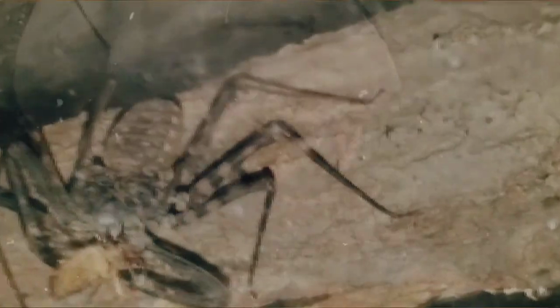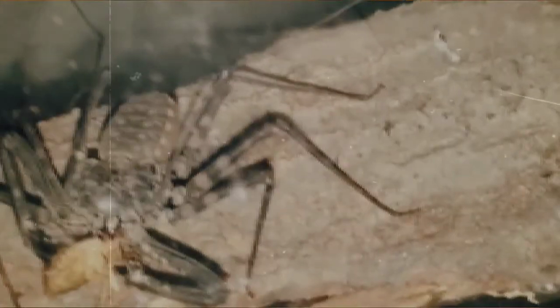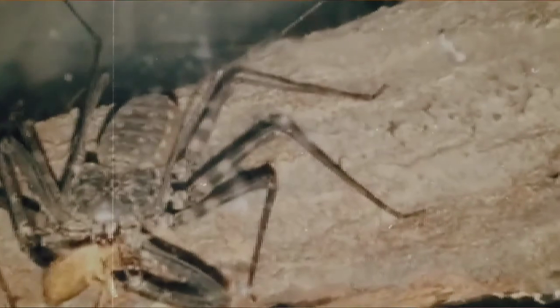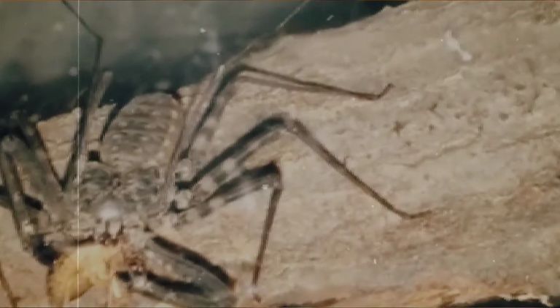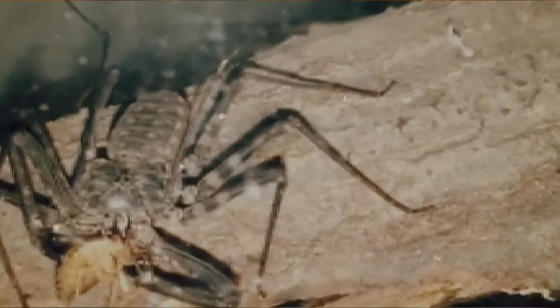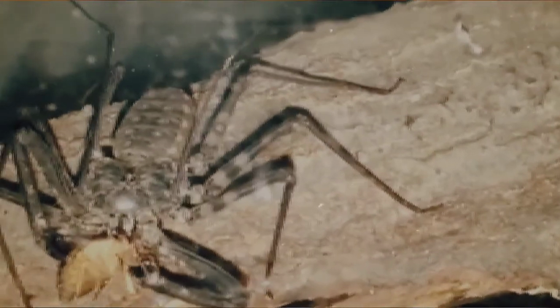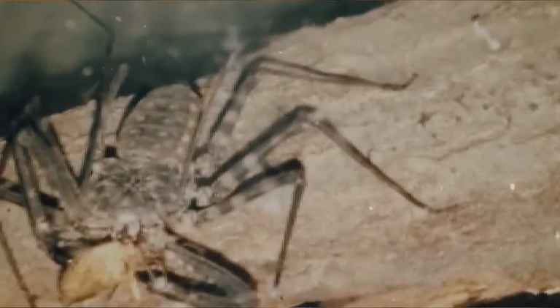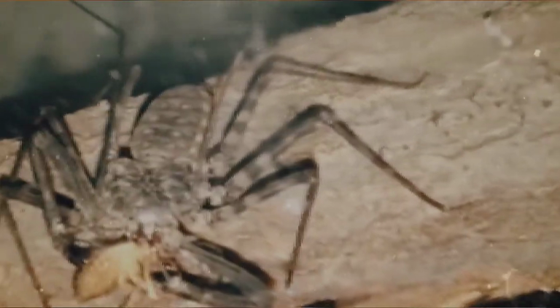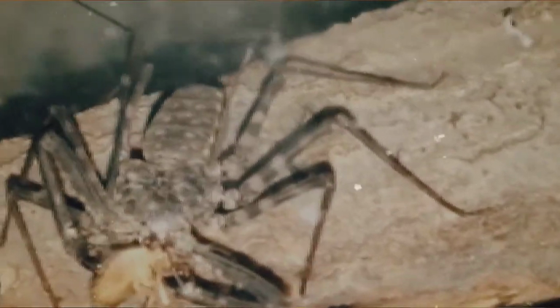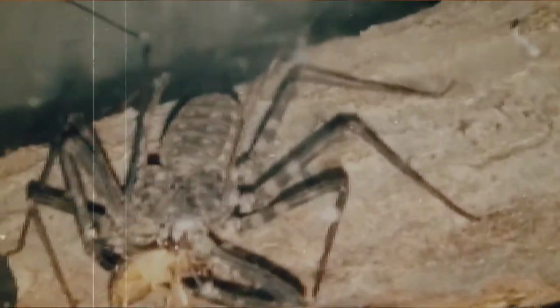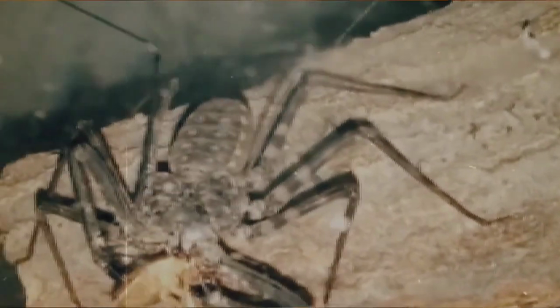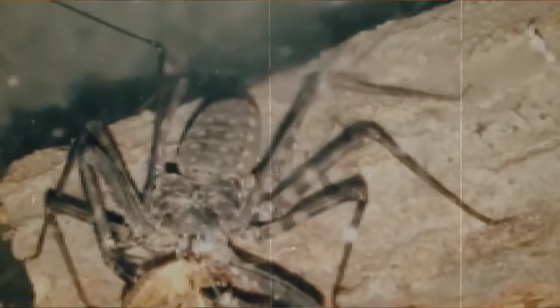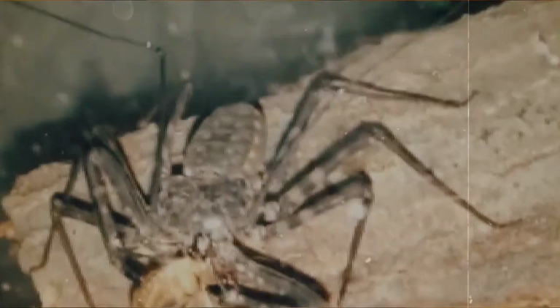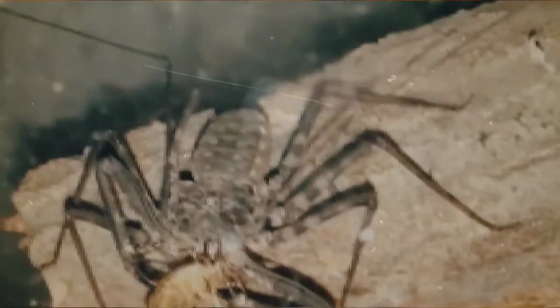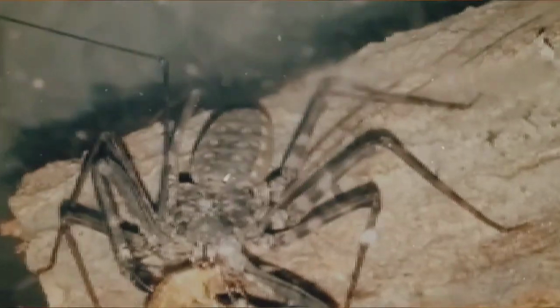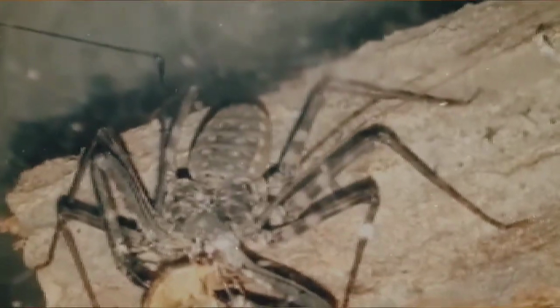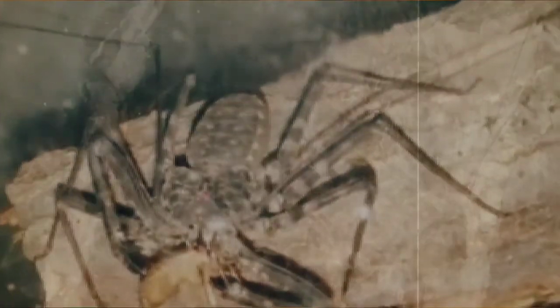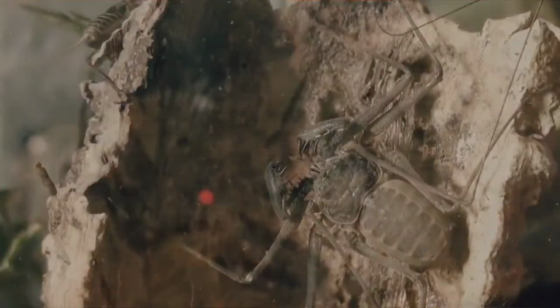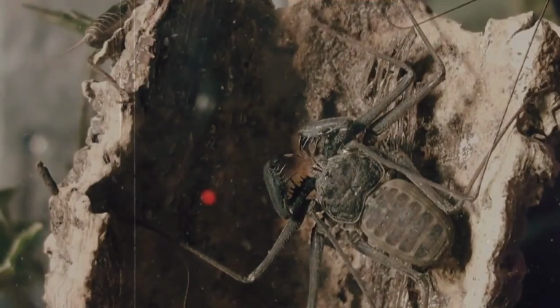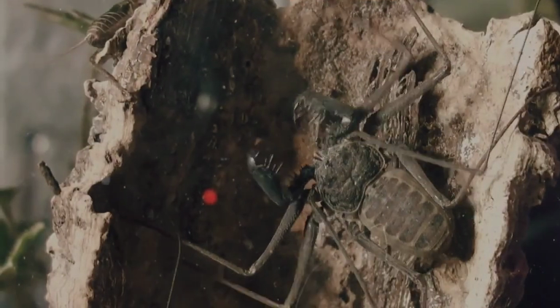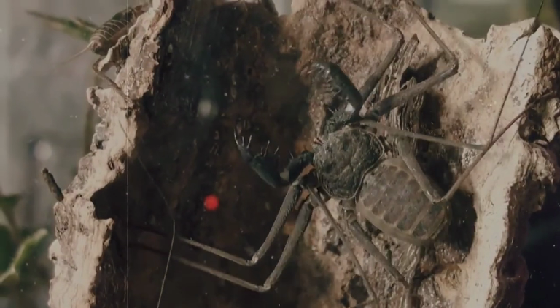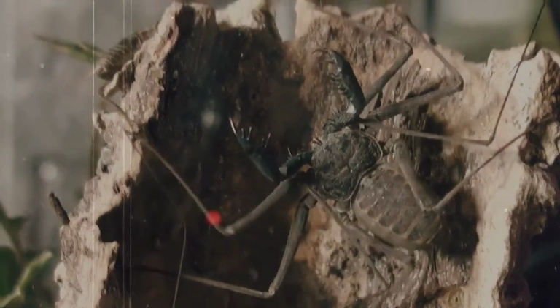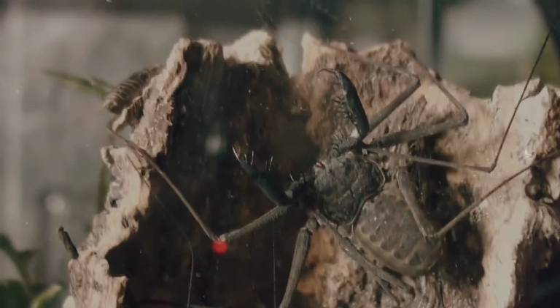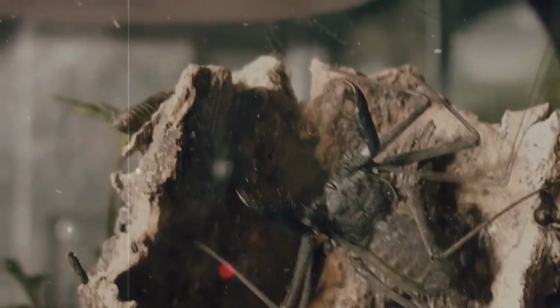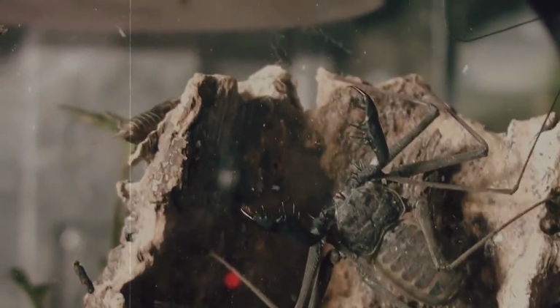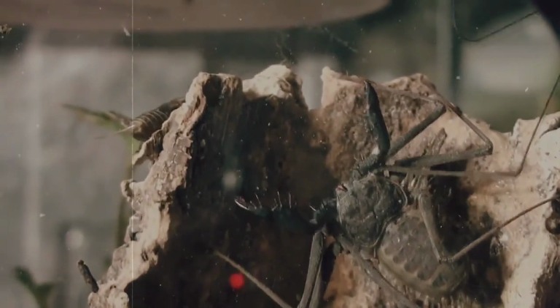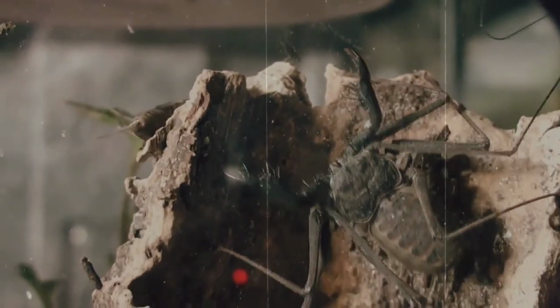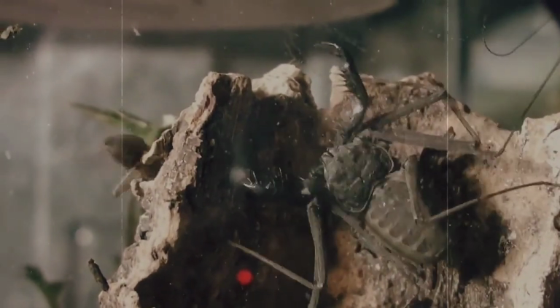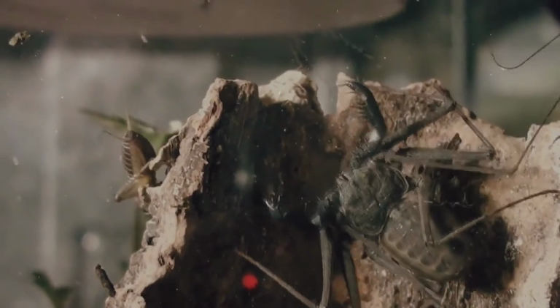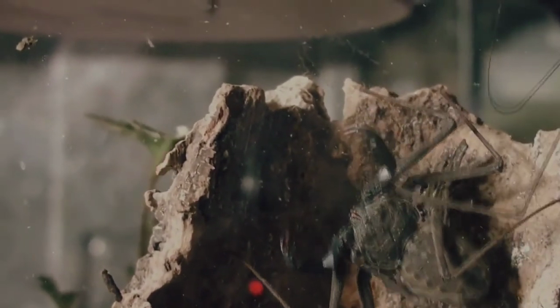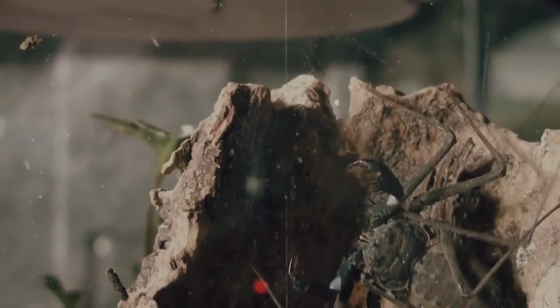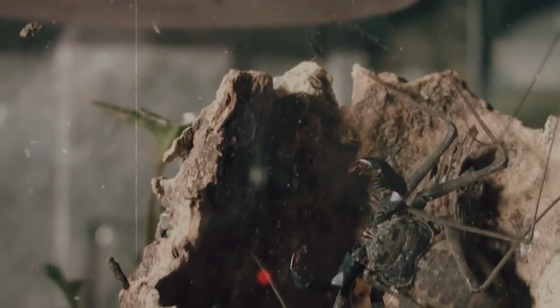Something cool about the tailless whip scorpion's molting habits is that they will keep molting throughout their entire lives. Most other arachnids stop once they reach adulthood, but the tailless whip scorpion just keeps right on going, meaning they keep growing throughout their whole lifetime.